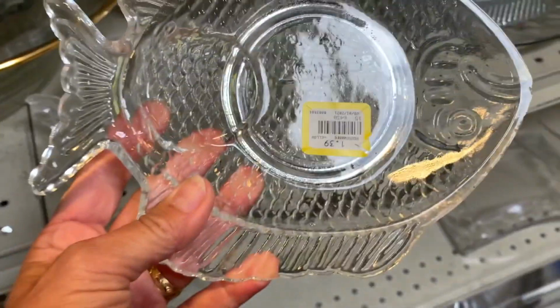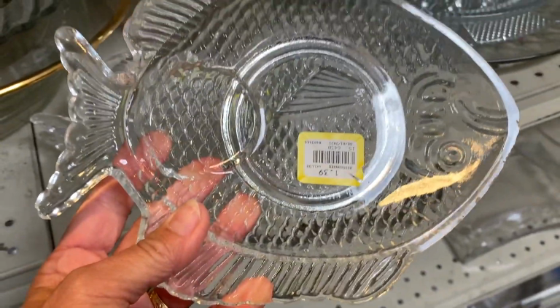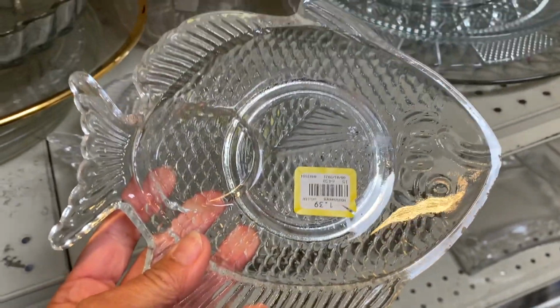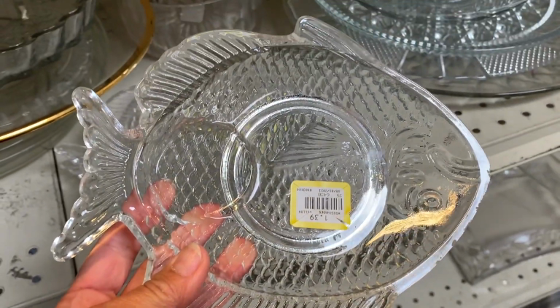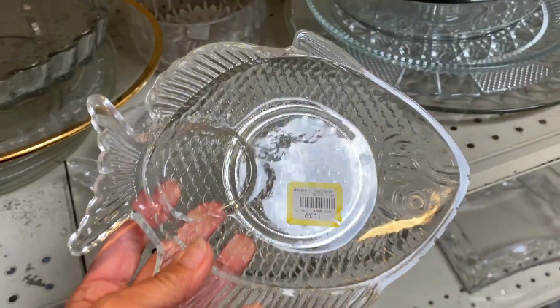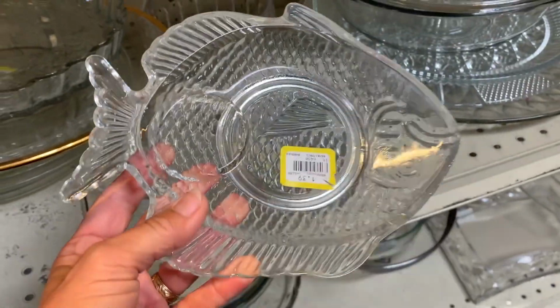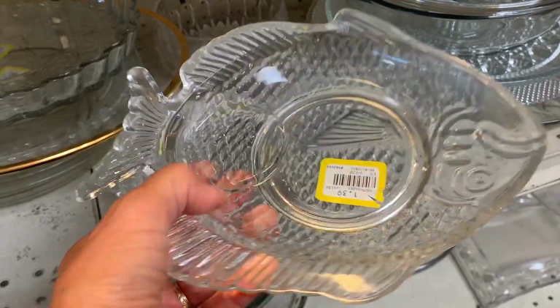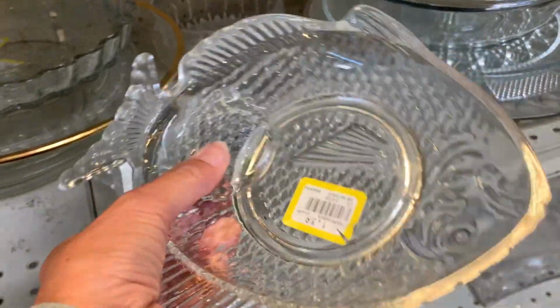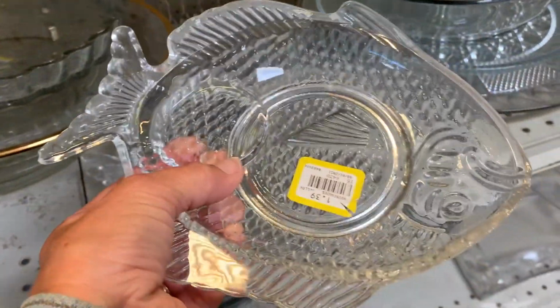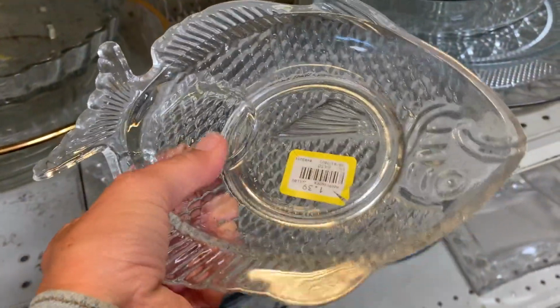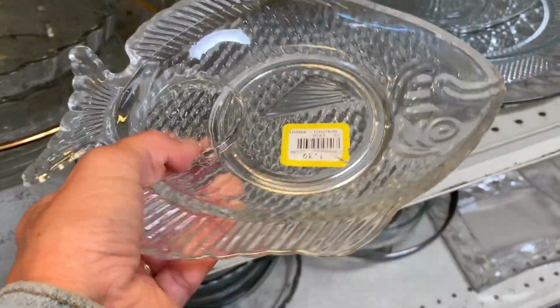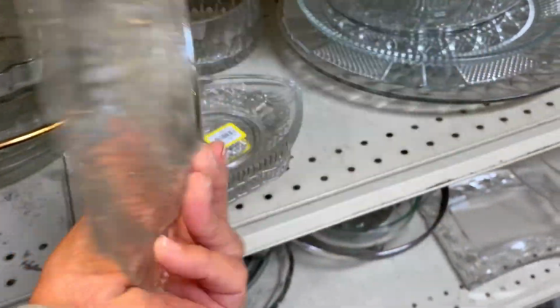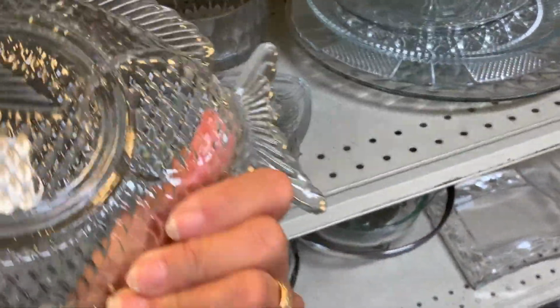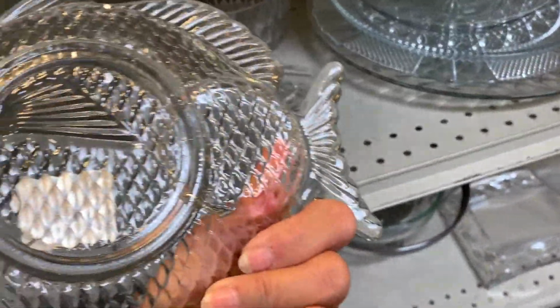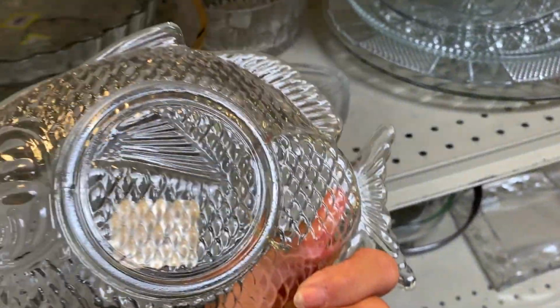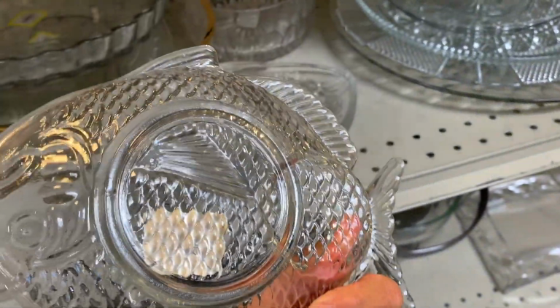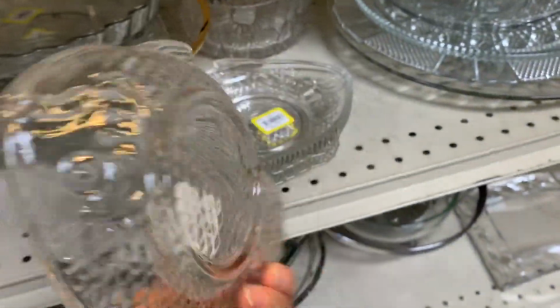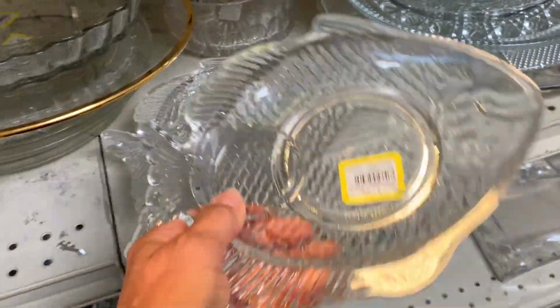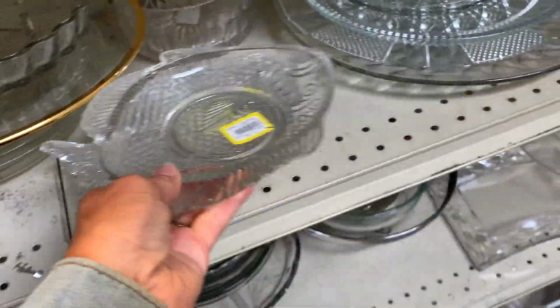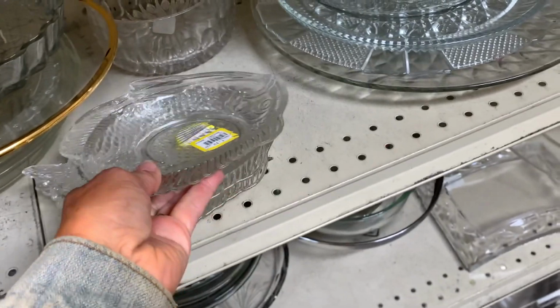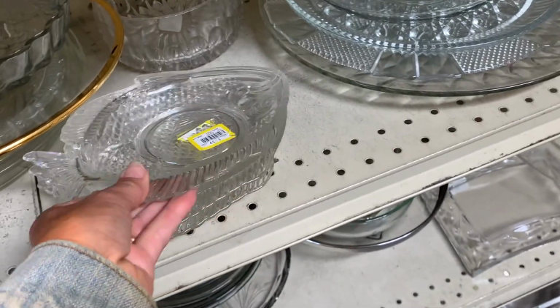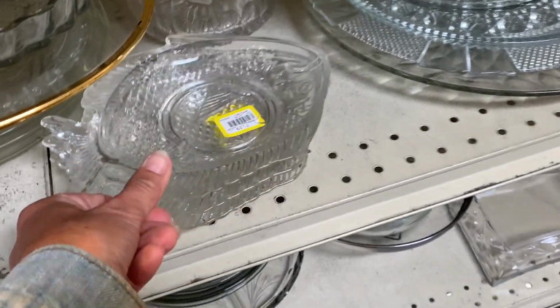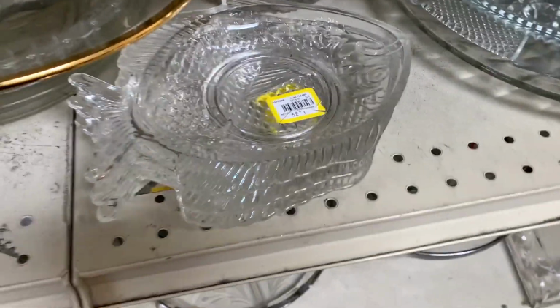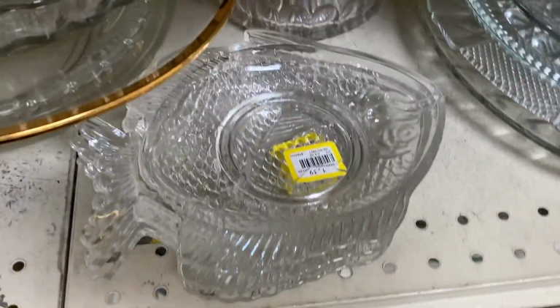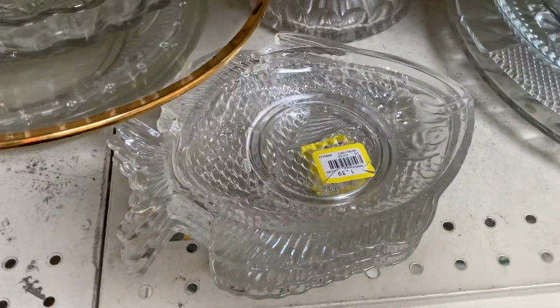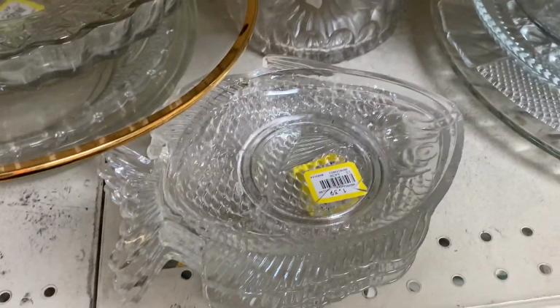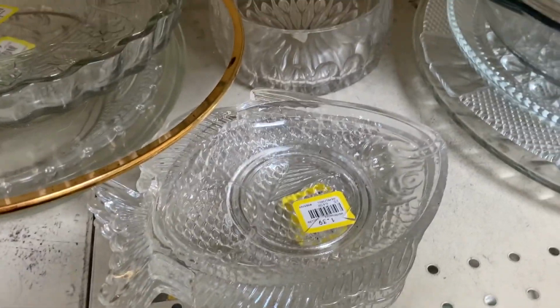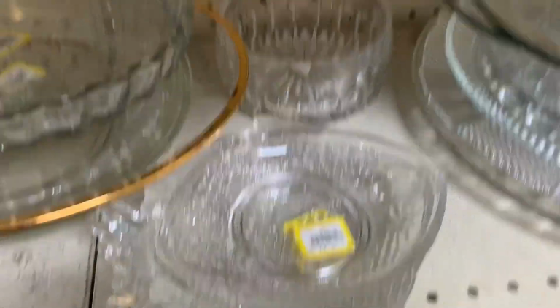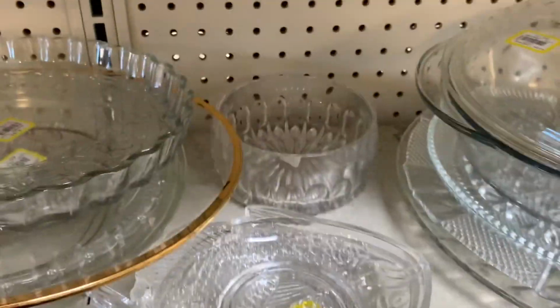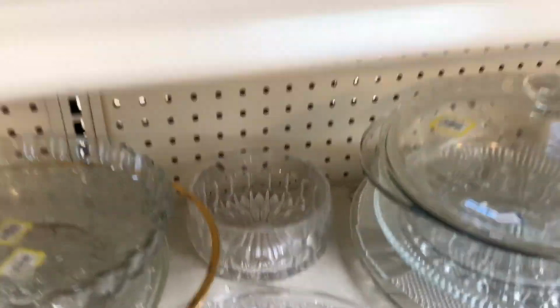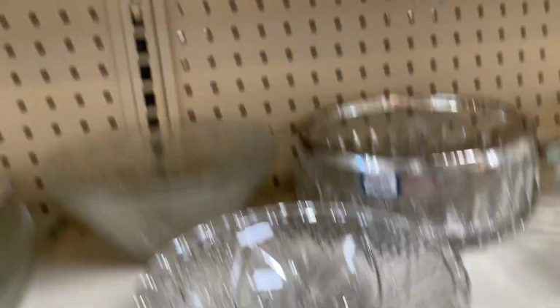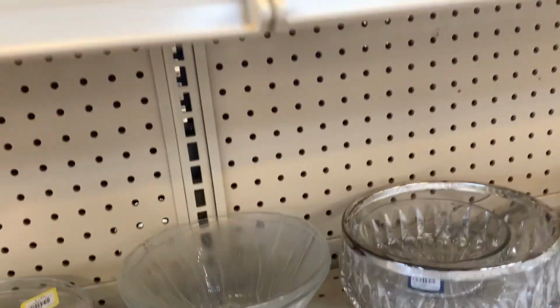Look at these little fish luncheon plates! I am very drawn to them and I think they are so cute. Wouldn't they be cute to serve your tuna sandwich on? I wonder what the cups look like?